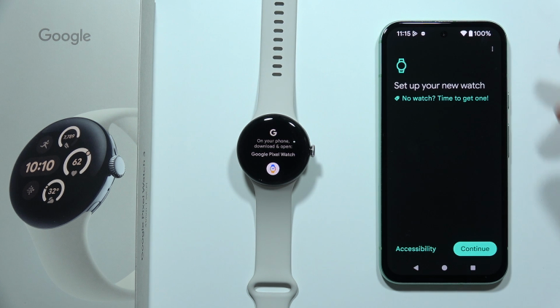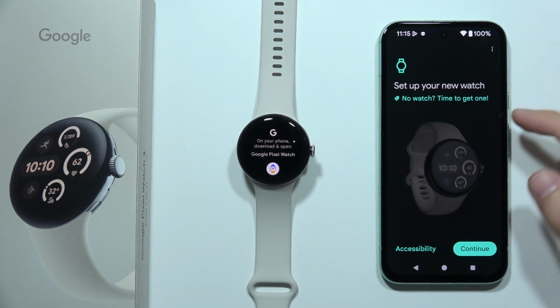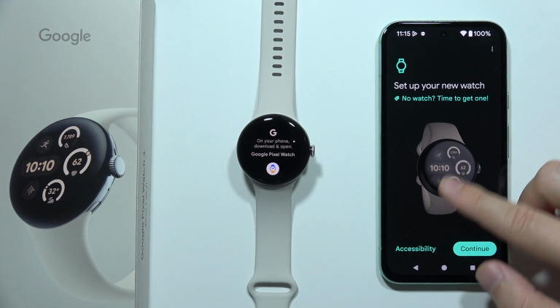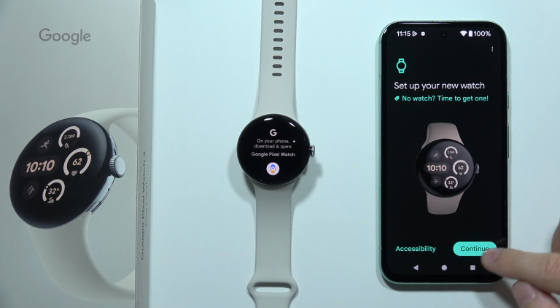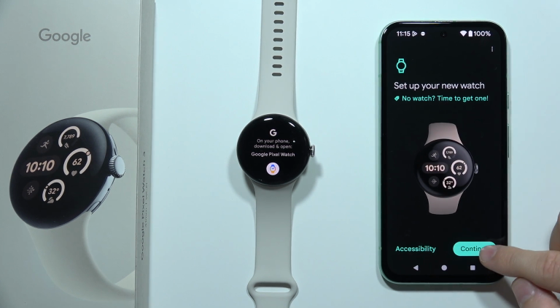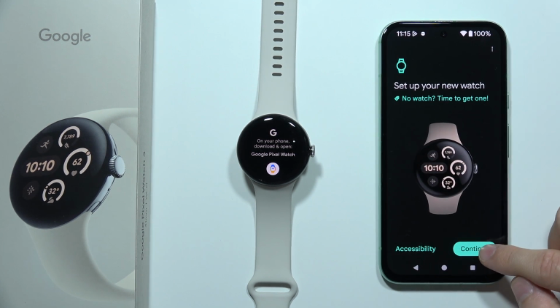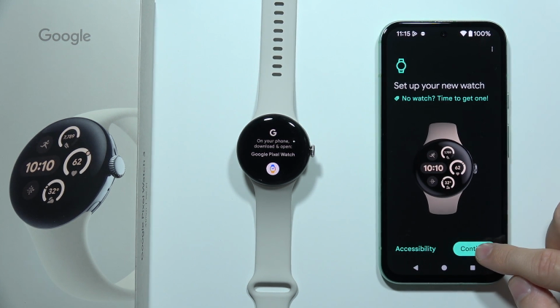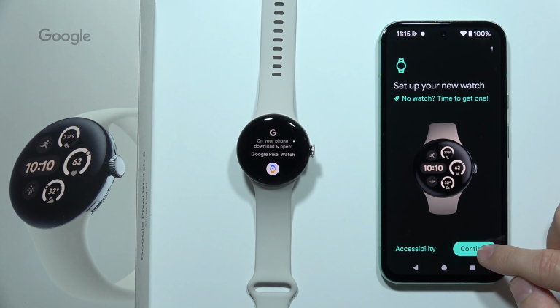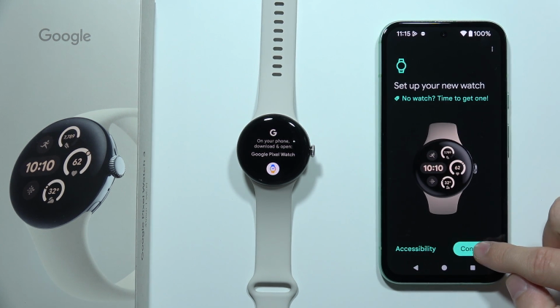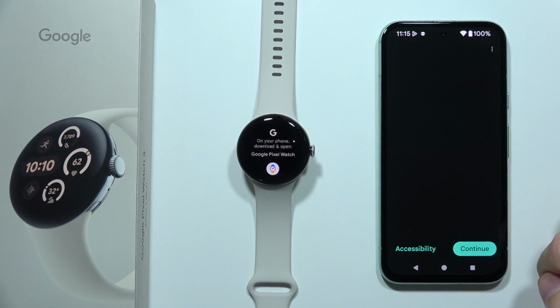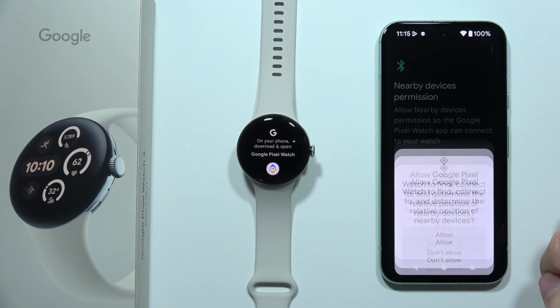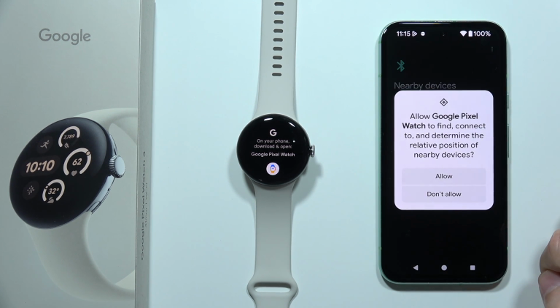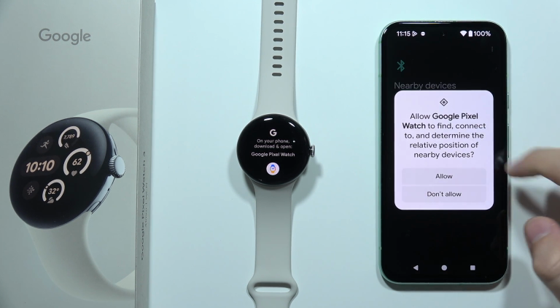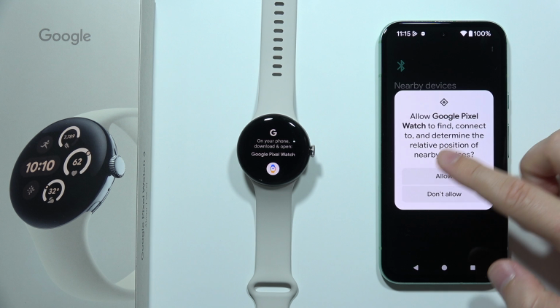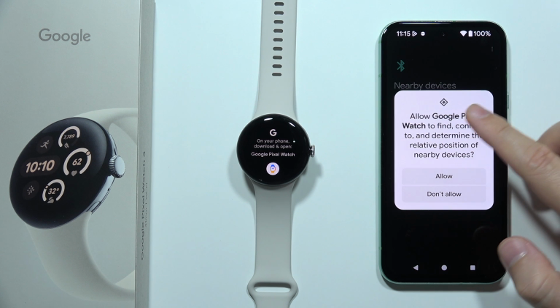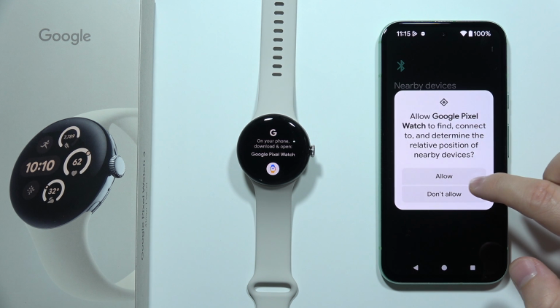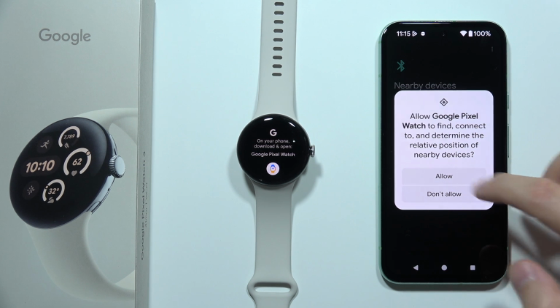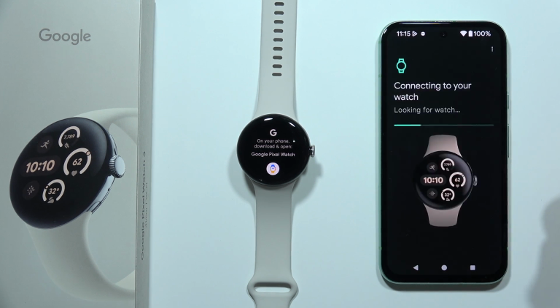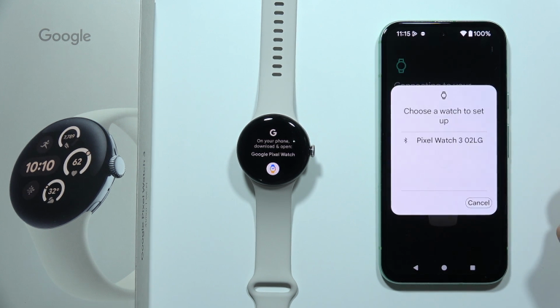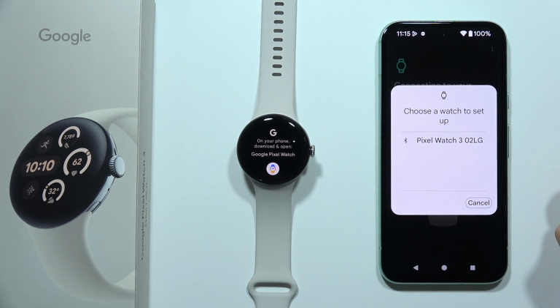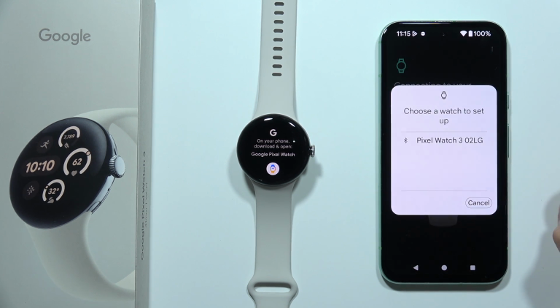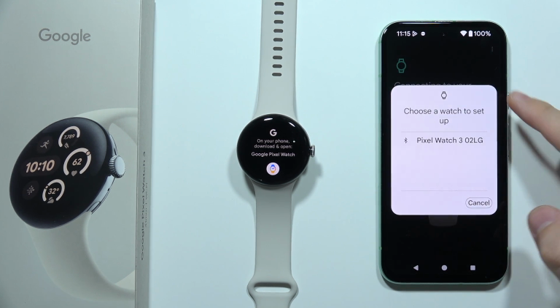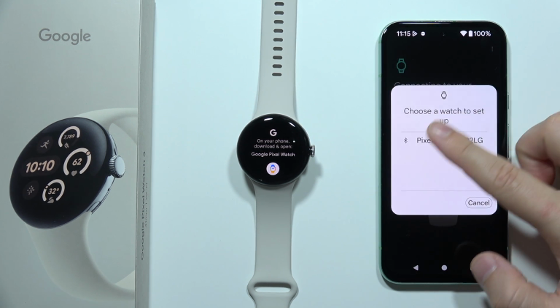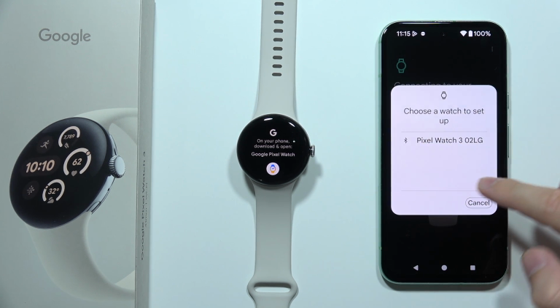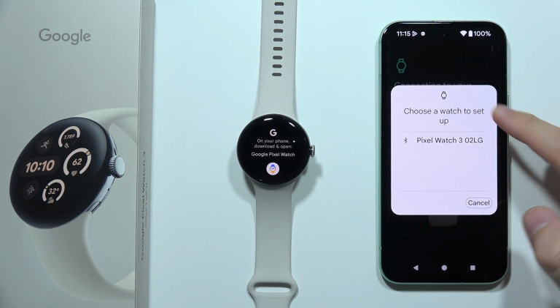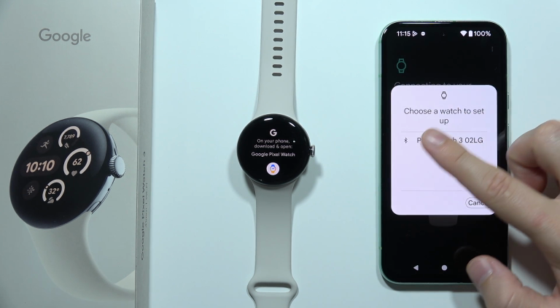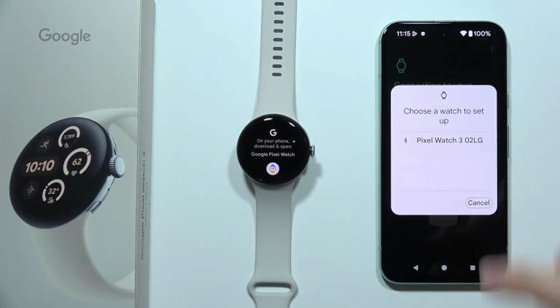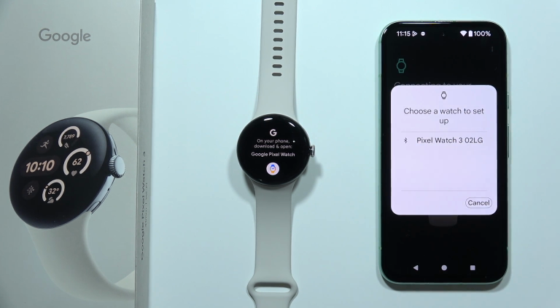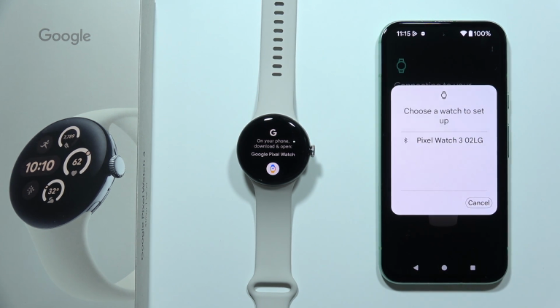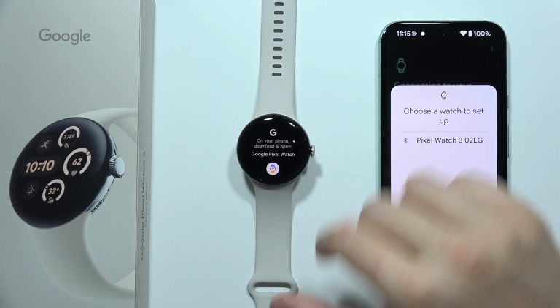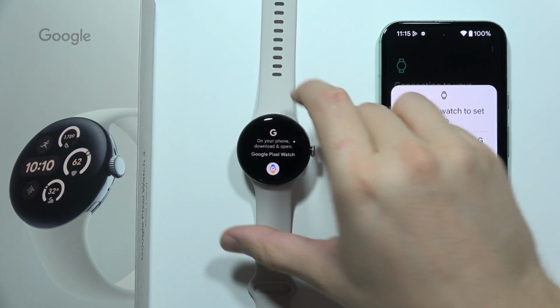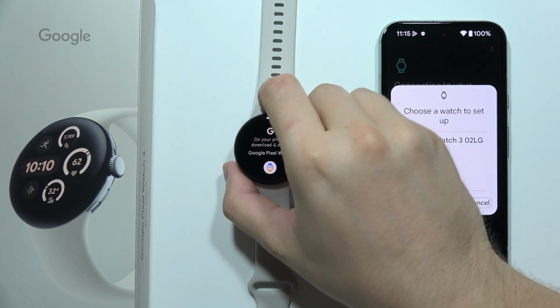Now we have to click Continue in the right bottom corner and accept the permissions. And as you can see, we can already choose our device from the list.